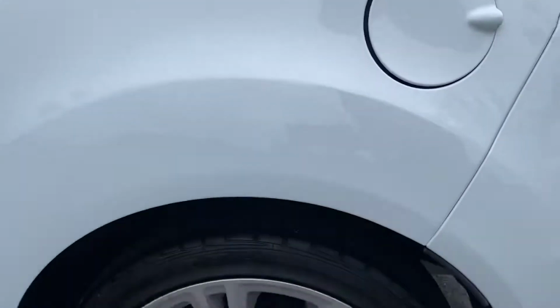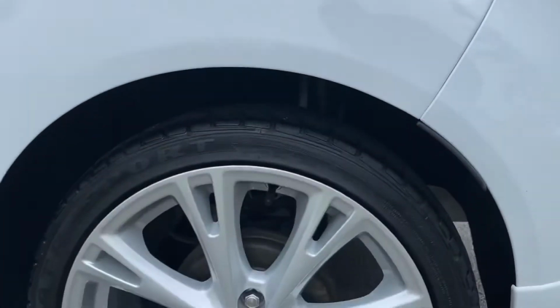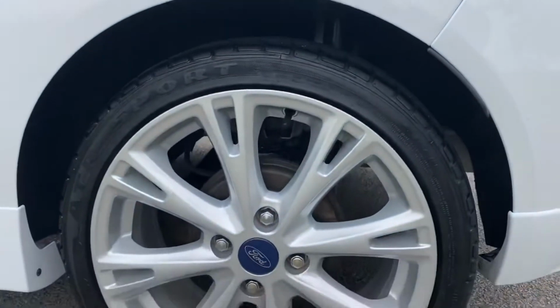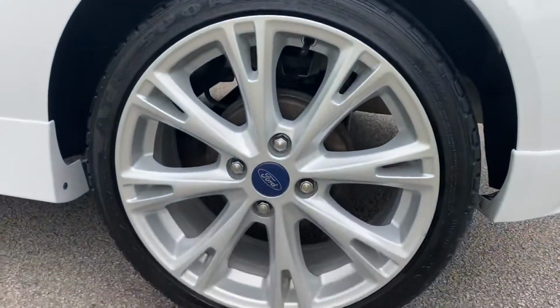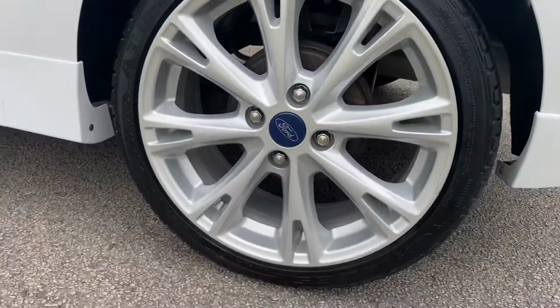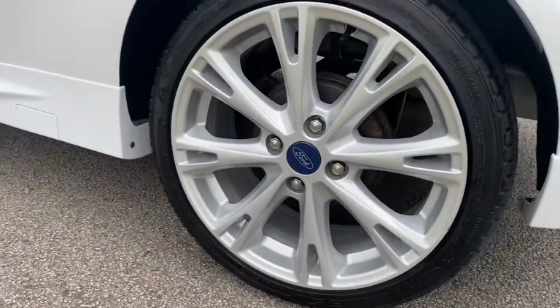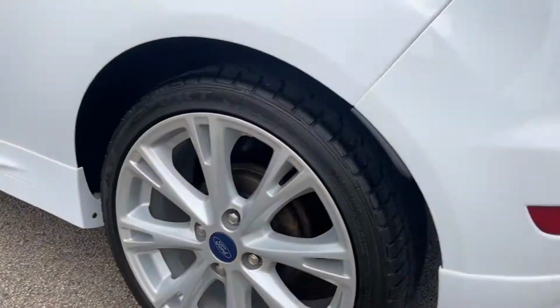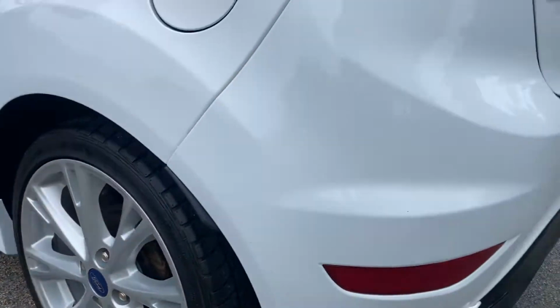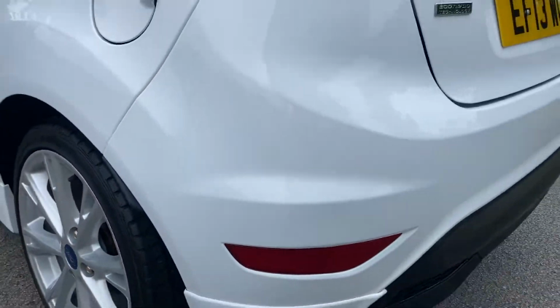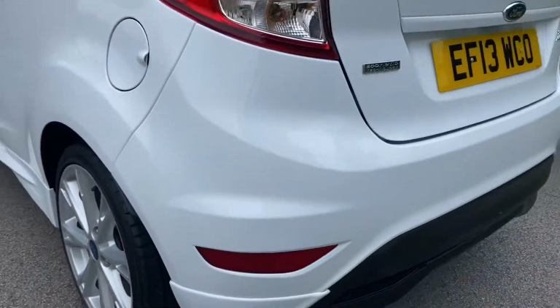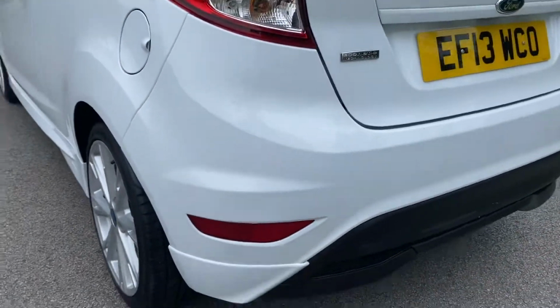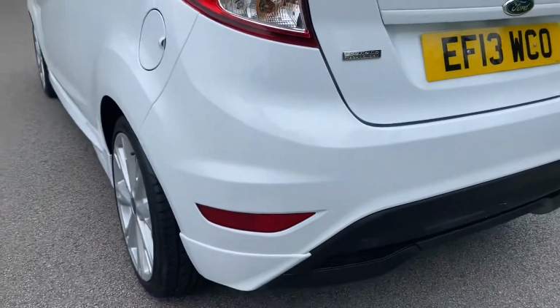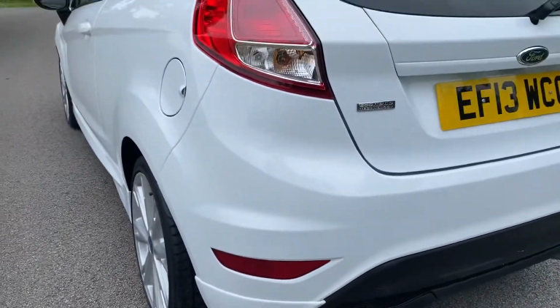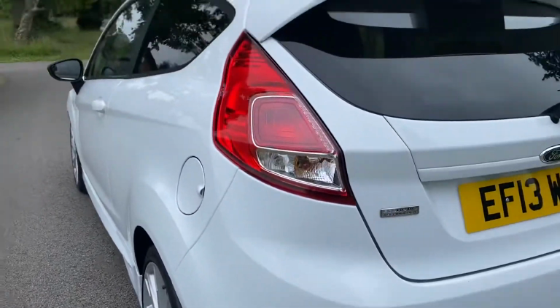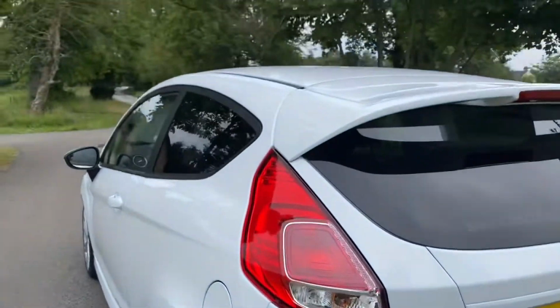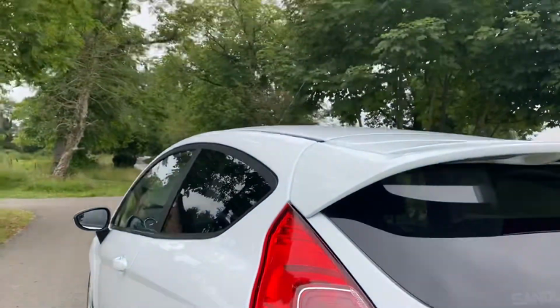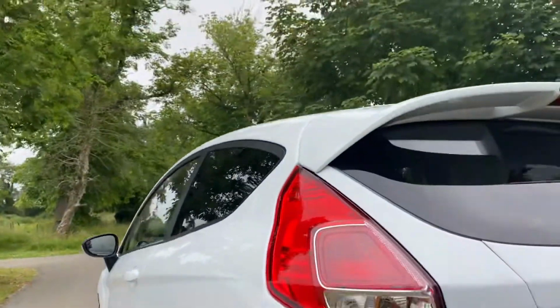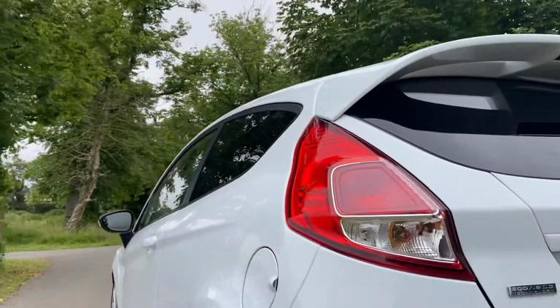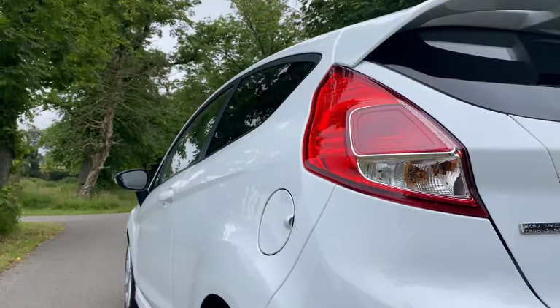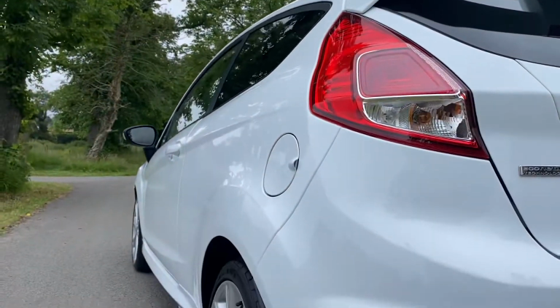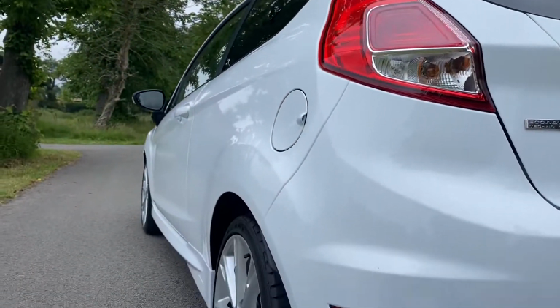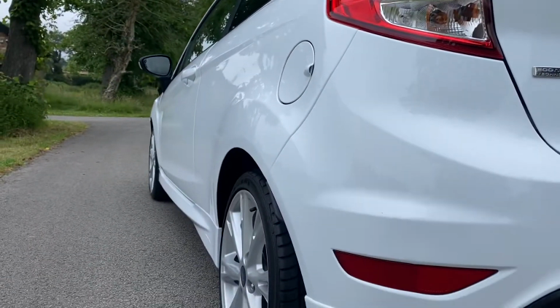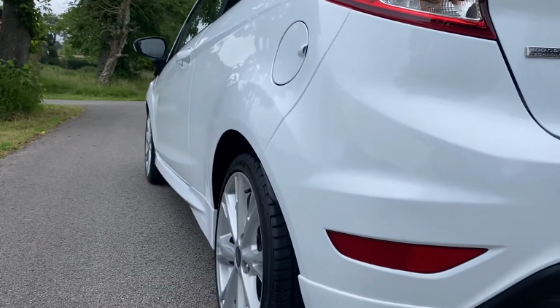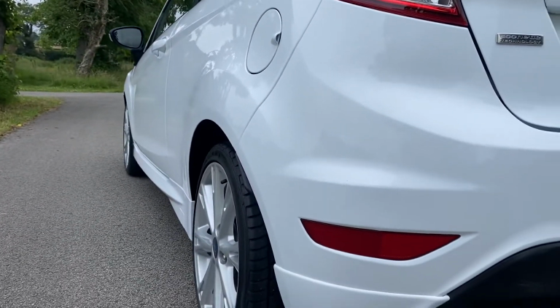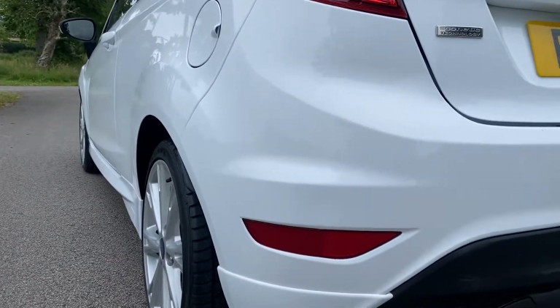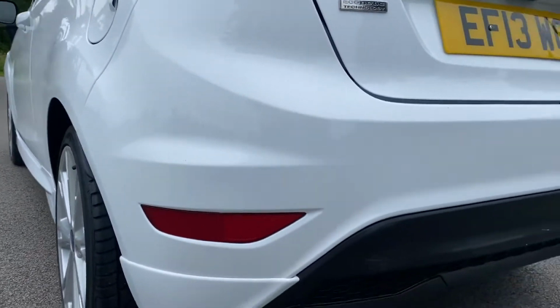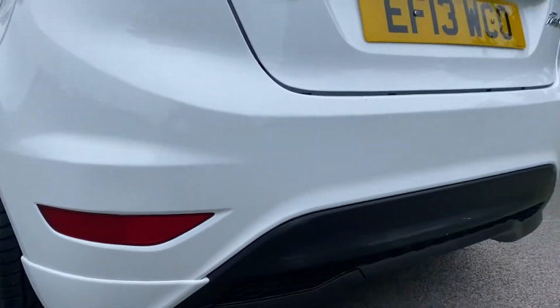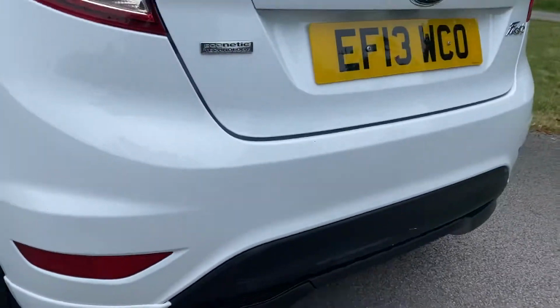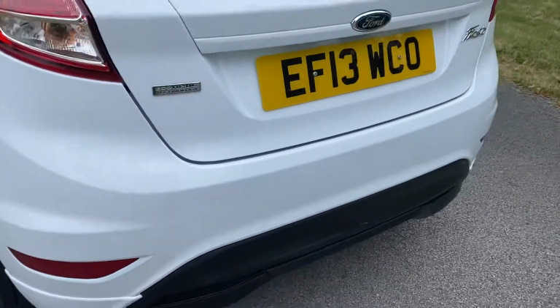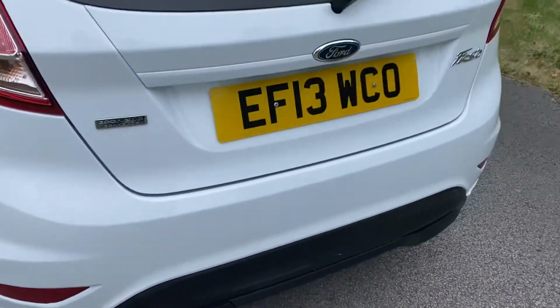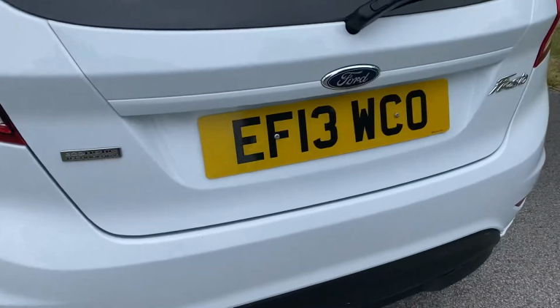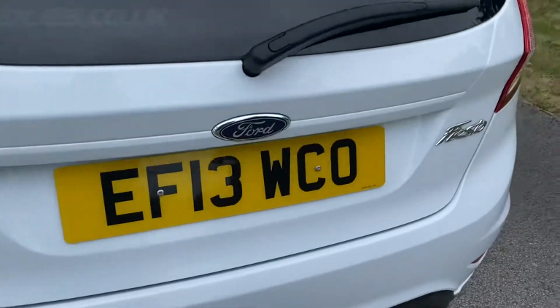Rear wheel is spot-on, no issues. Around the rear bumper, no marks along the back, and getting down low to show you along the side of the vehicle there's no damage. Rear bumper is spot-on and the tailgate's good.